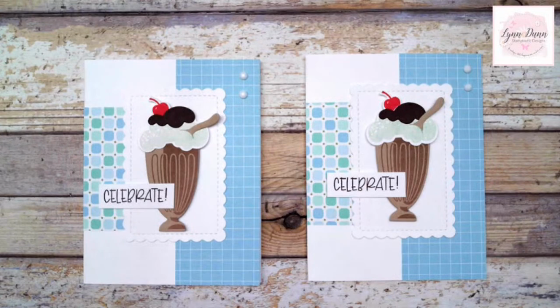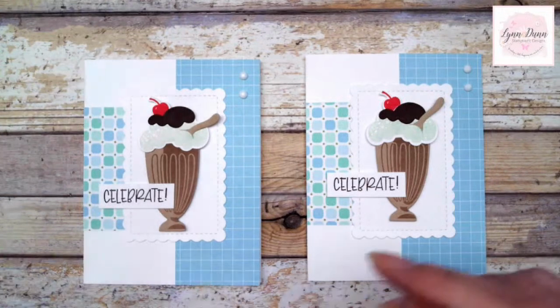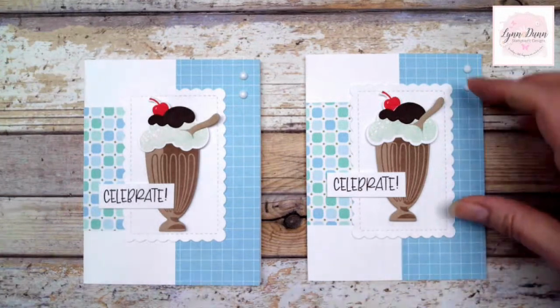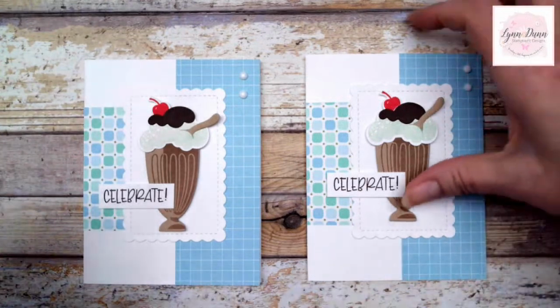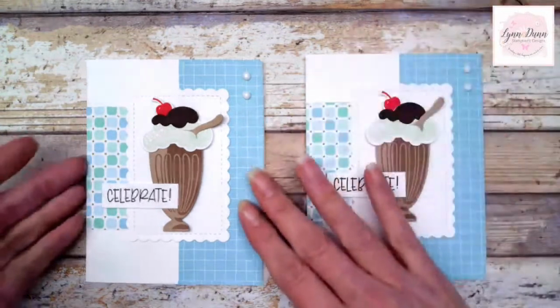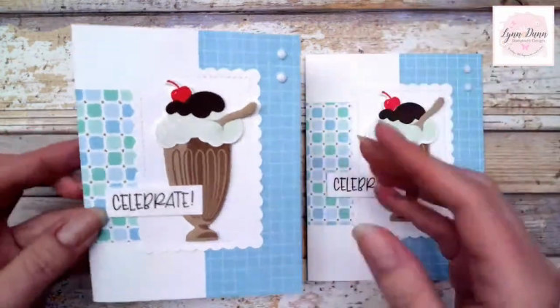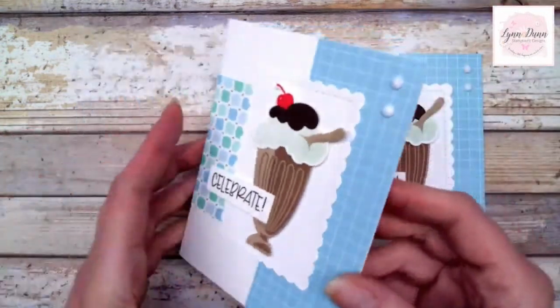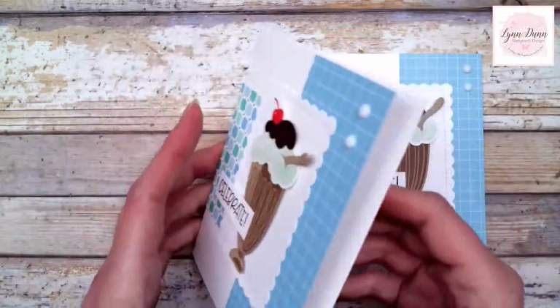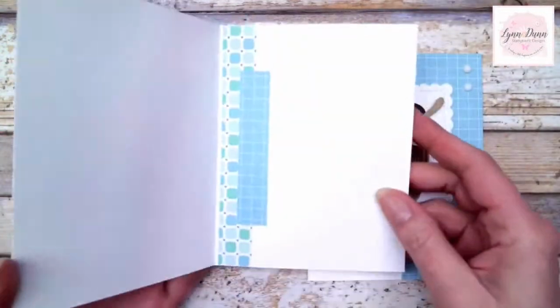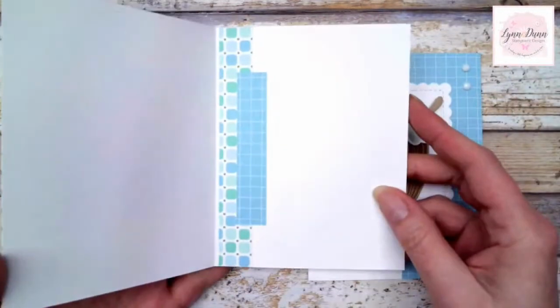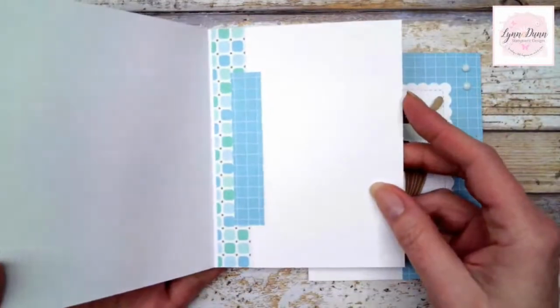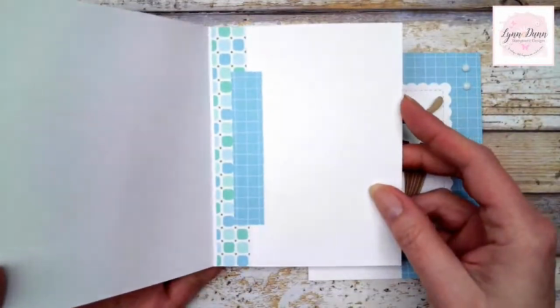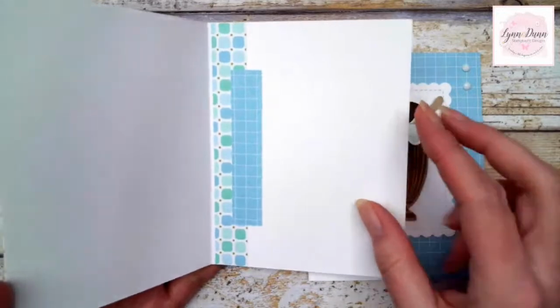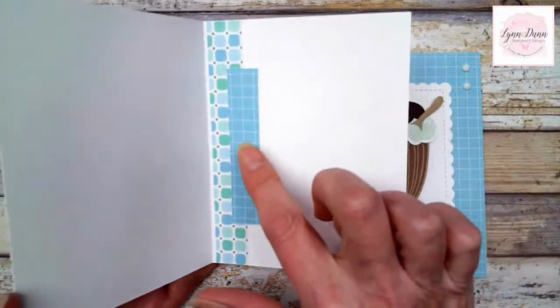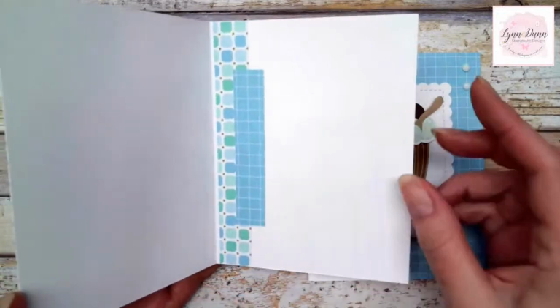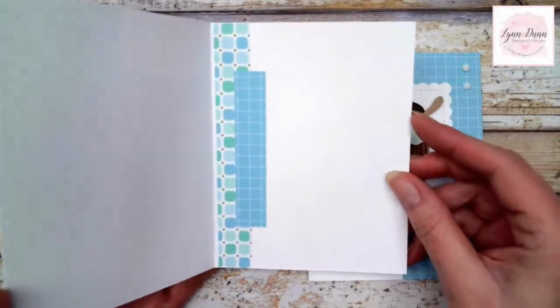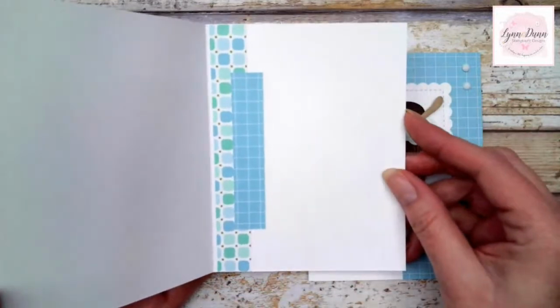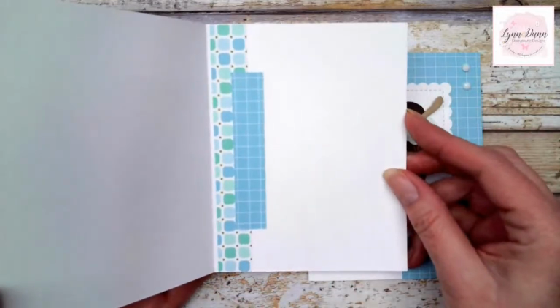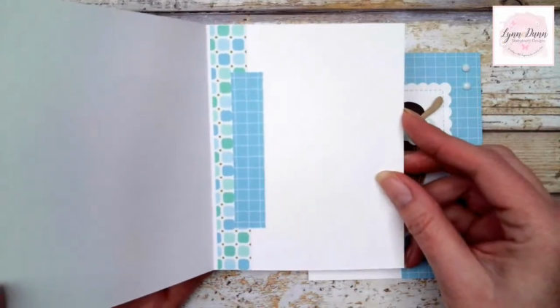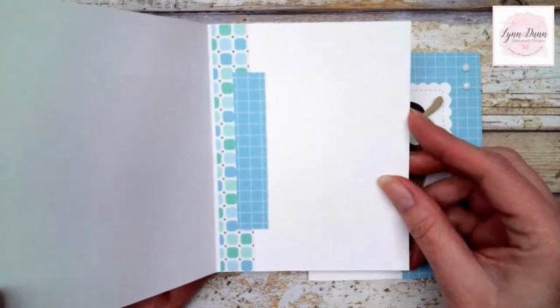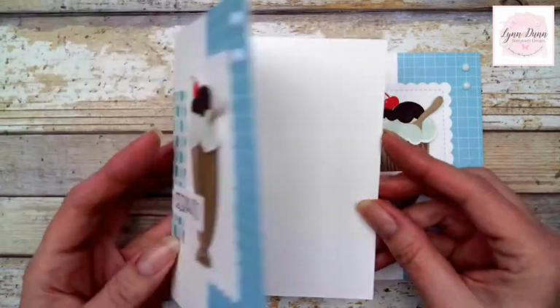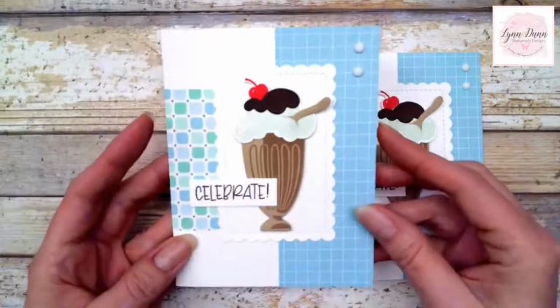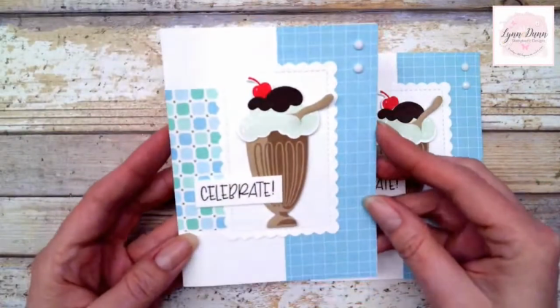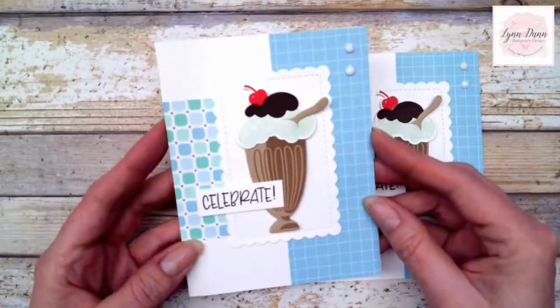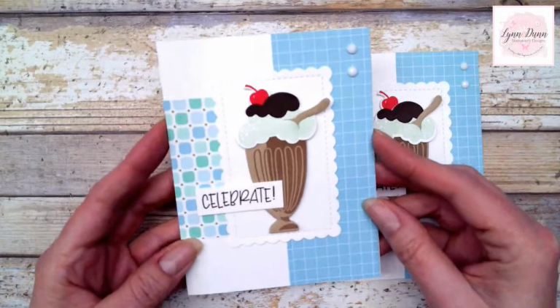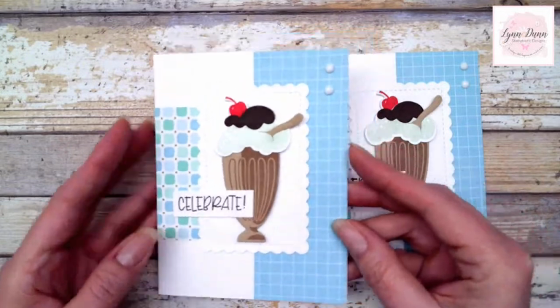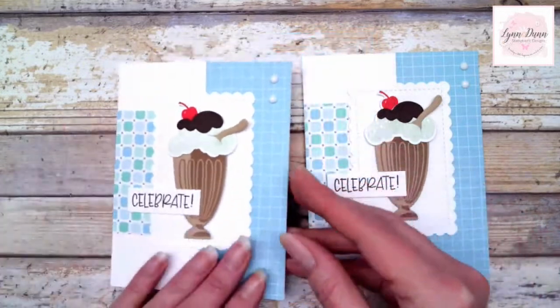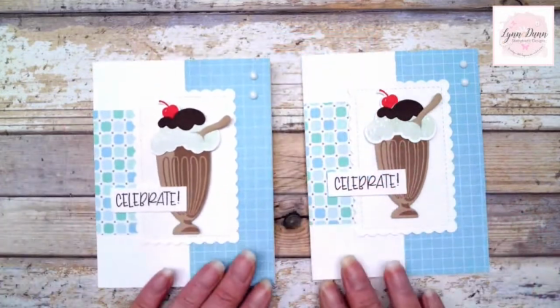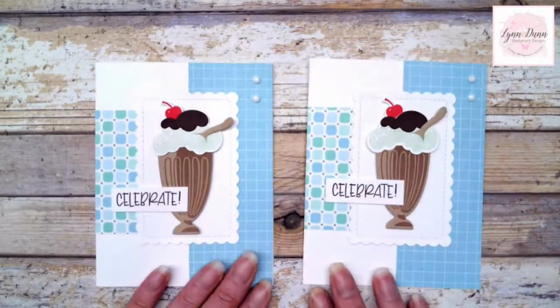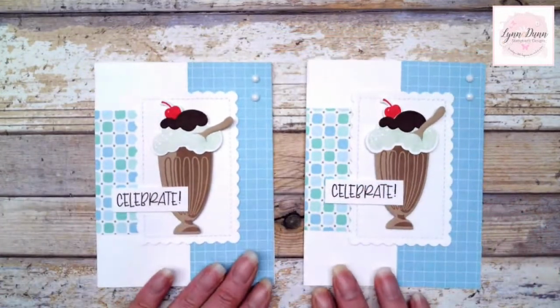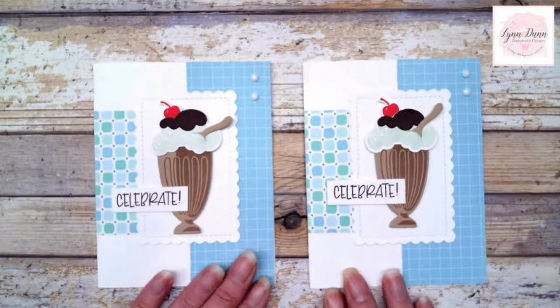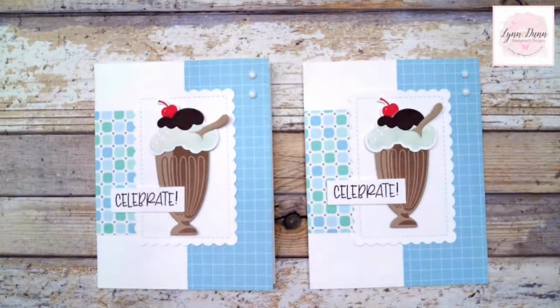So that is card number one. On the inside, I just added some more designer paper, just kind of used up my scraps. It was a great way to use up scraps, and it's super cute. Look how simple it was — very simple.